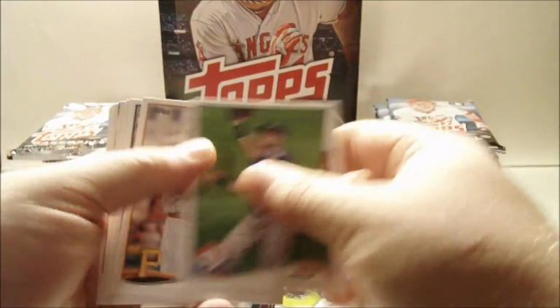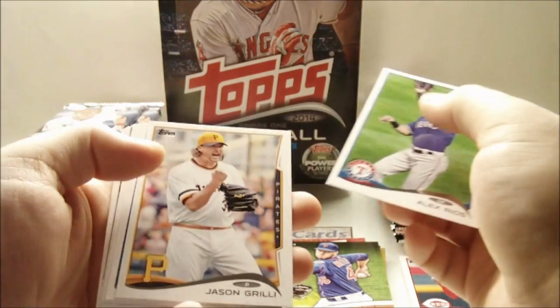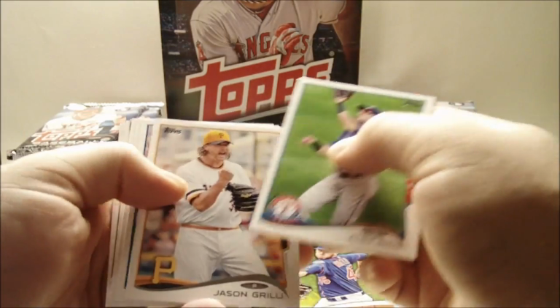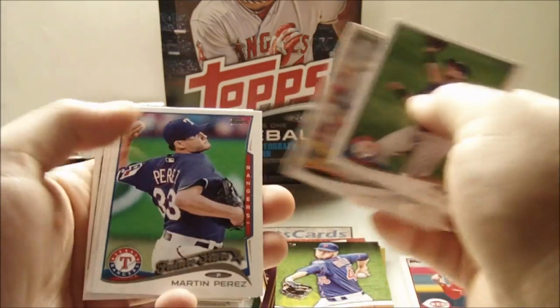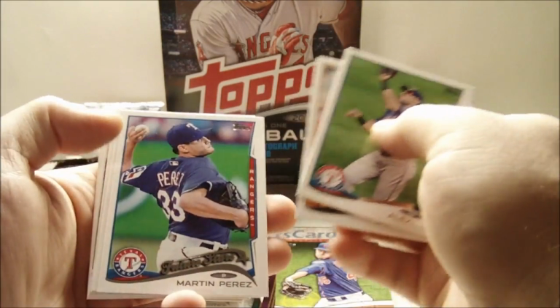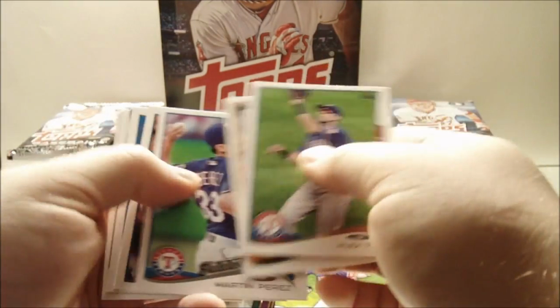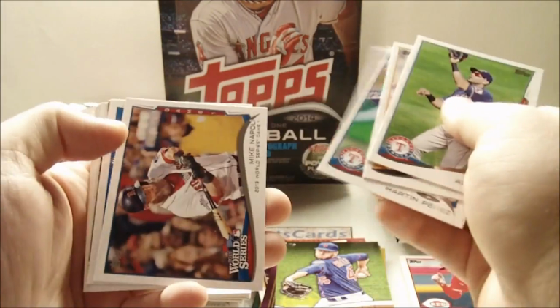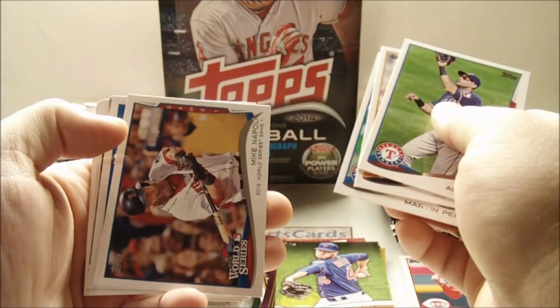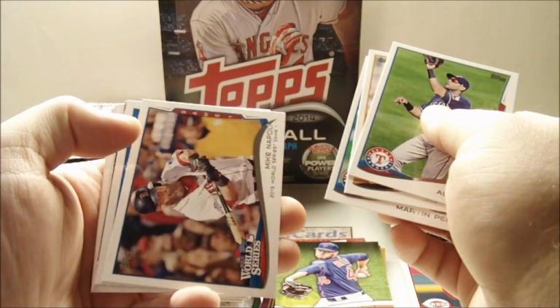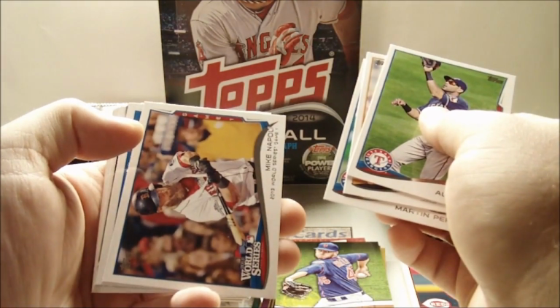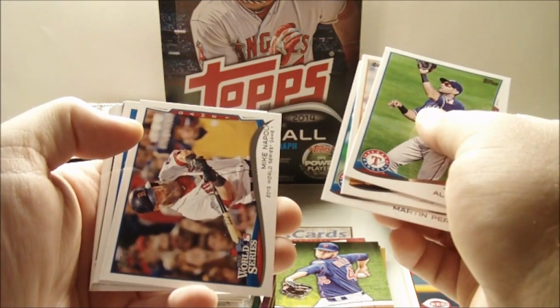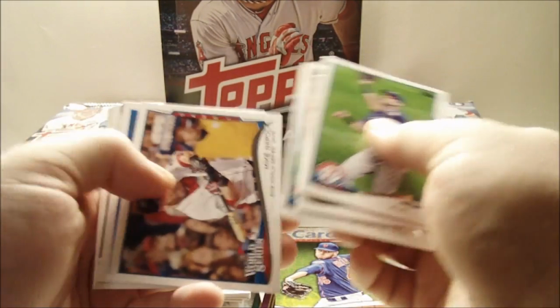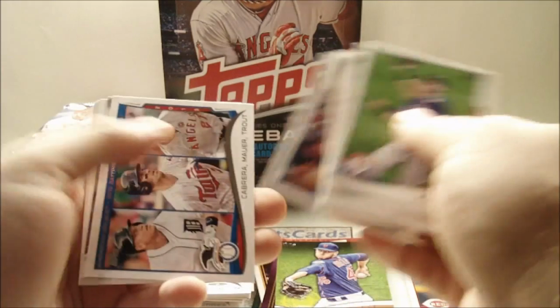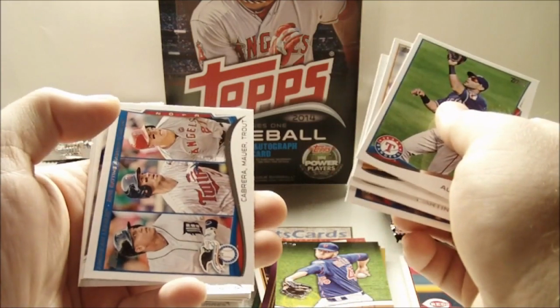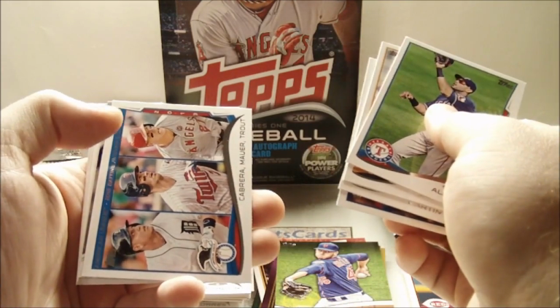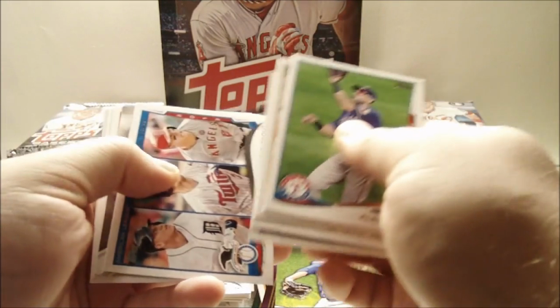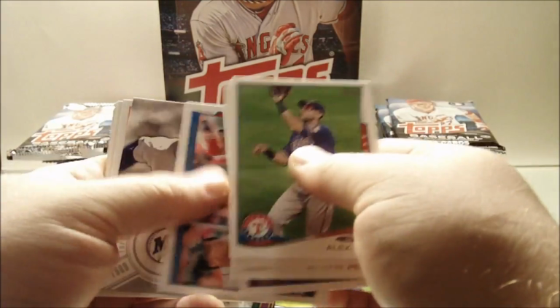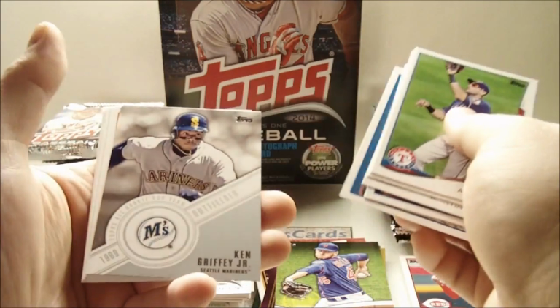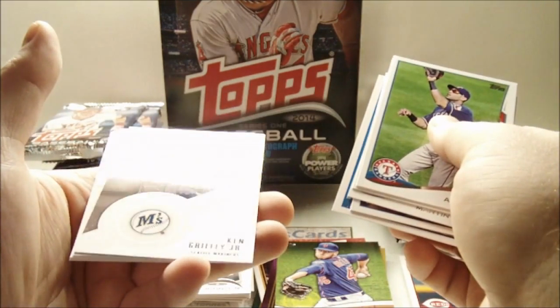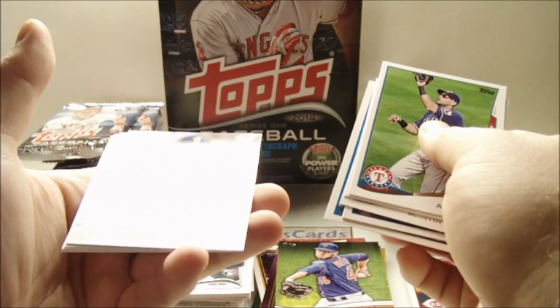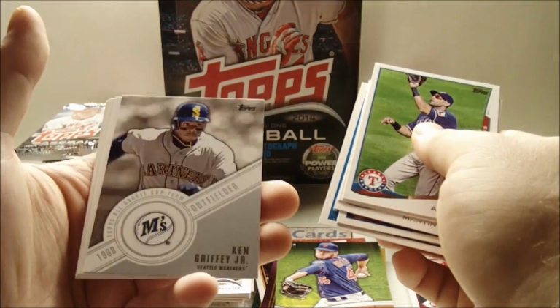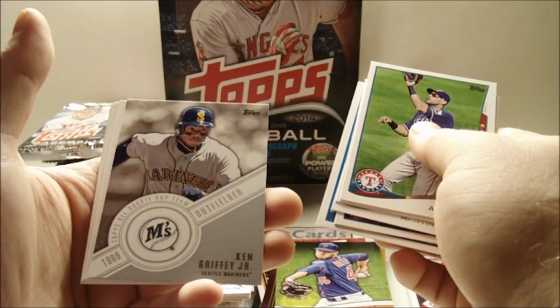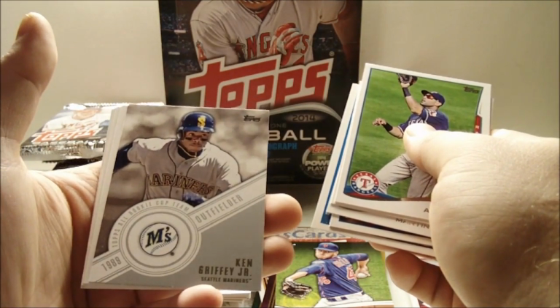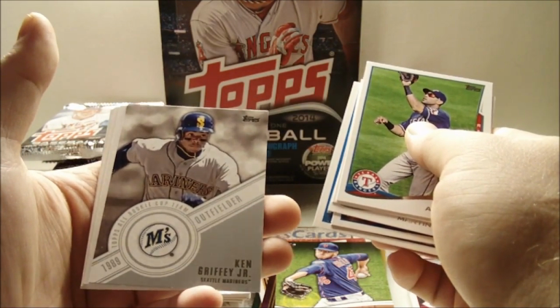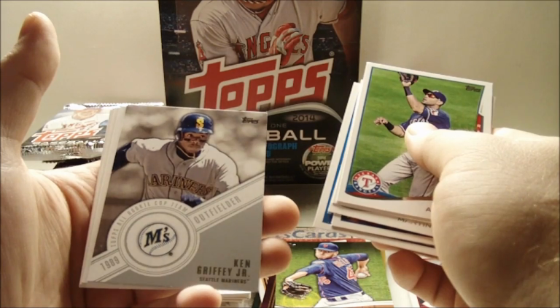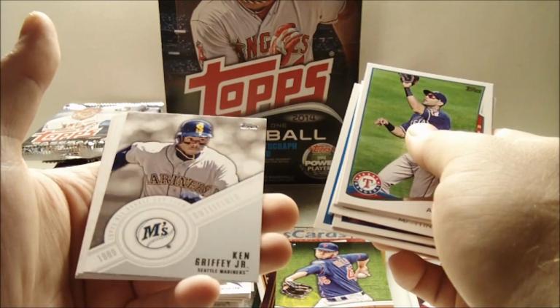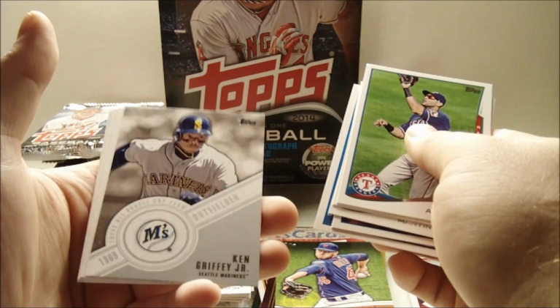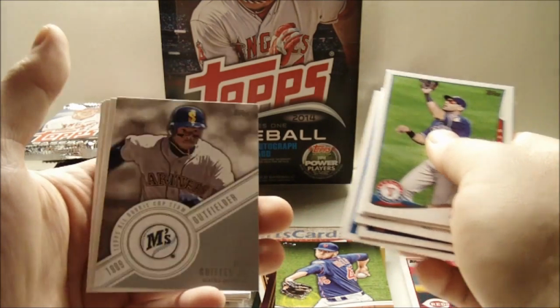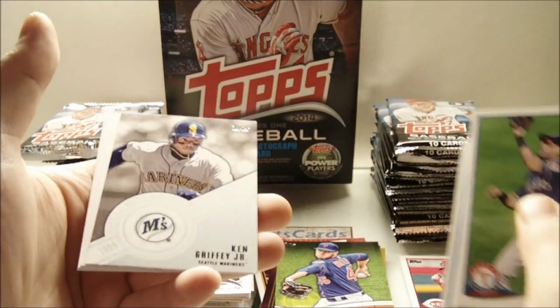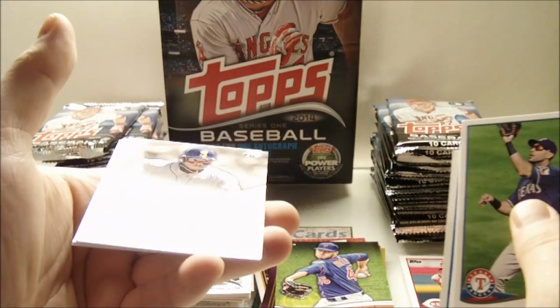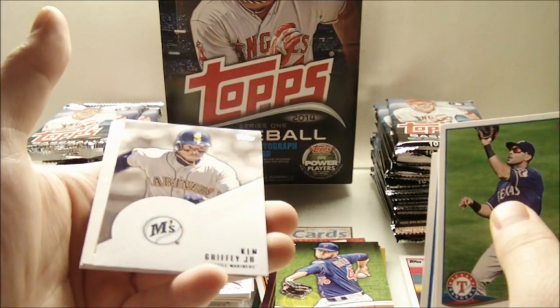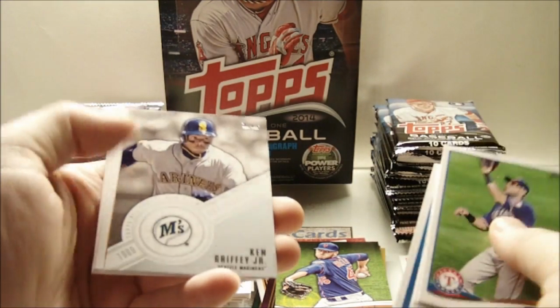Alex Rios, Jason Grilley, Martin Perez Future Star, Mike Napoli World Series, Cabrera-Mauer-Trout, and — oh, that's a nice one — Topps All Rookie Cup Team Ken Griffey Jr. insert.